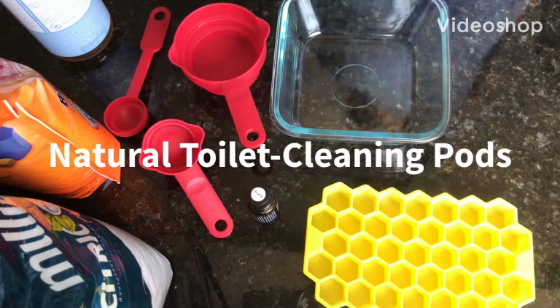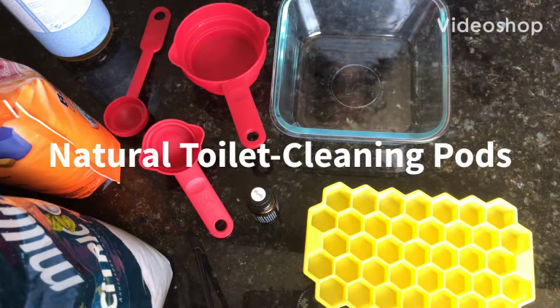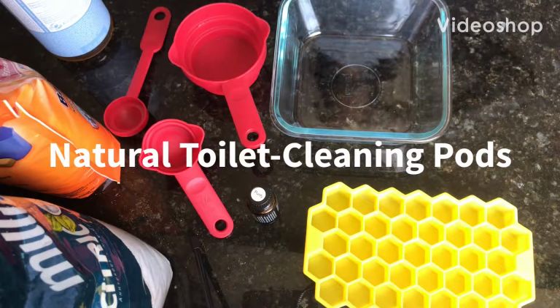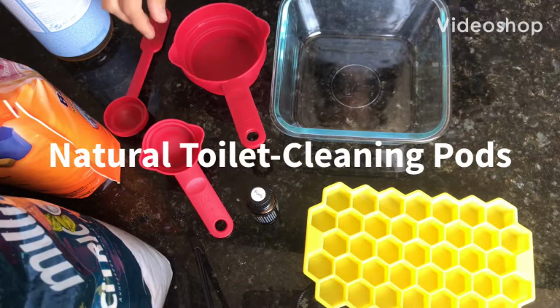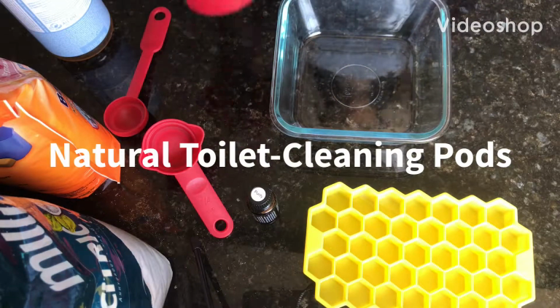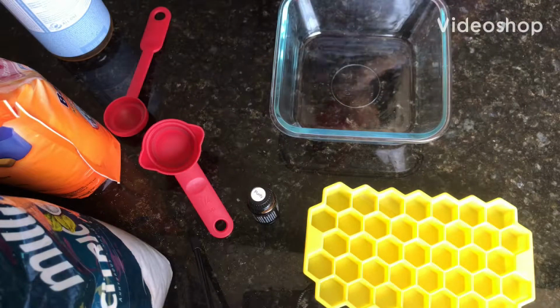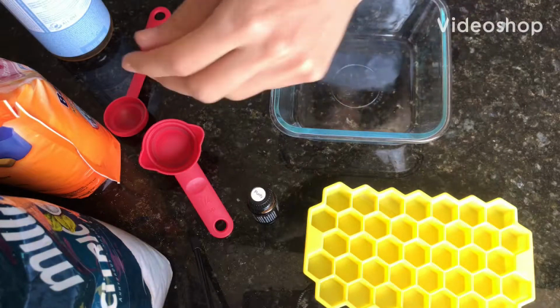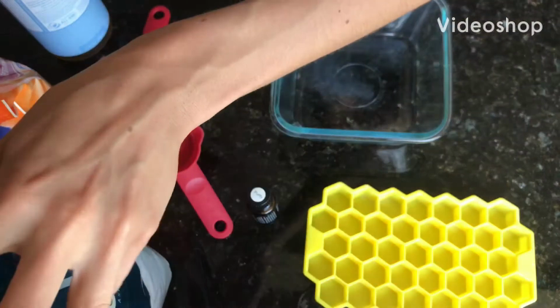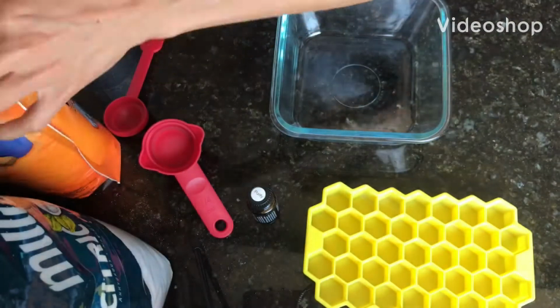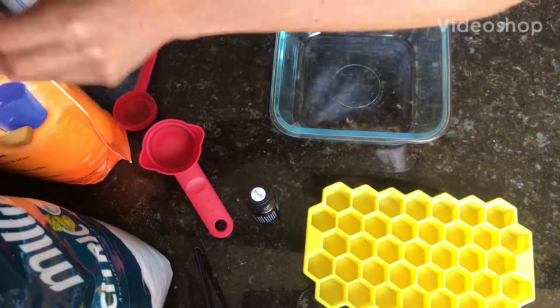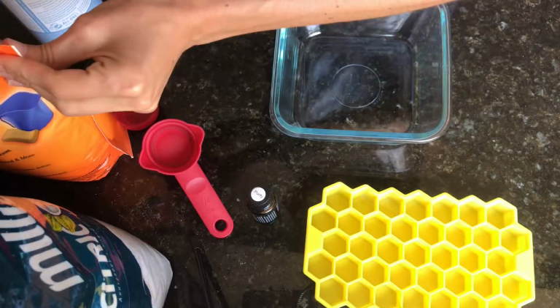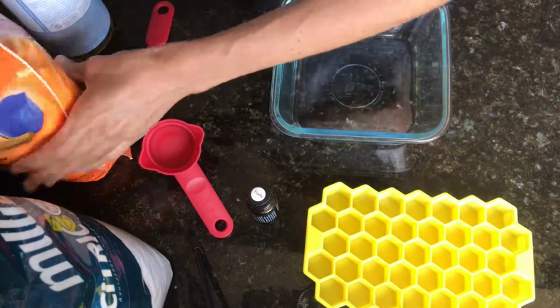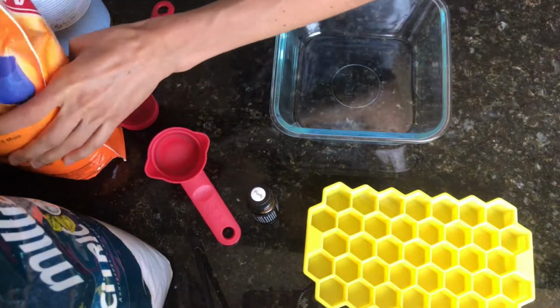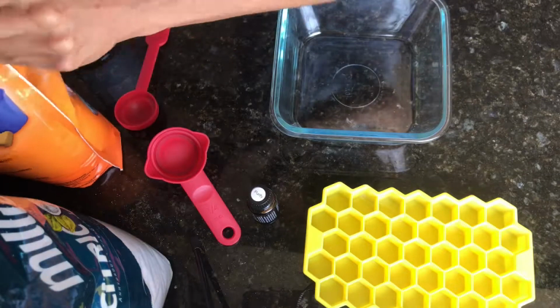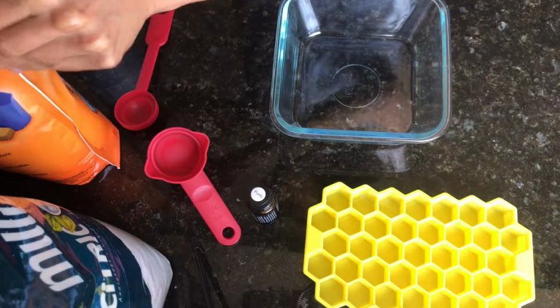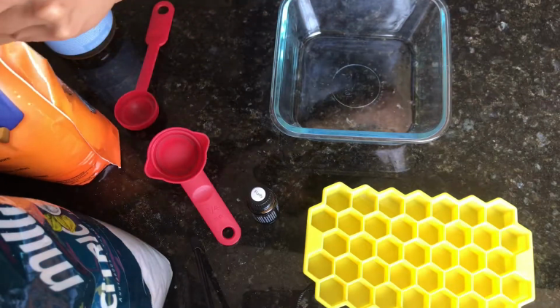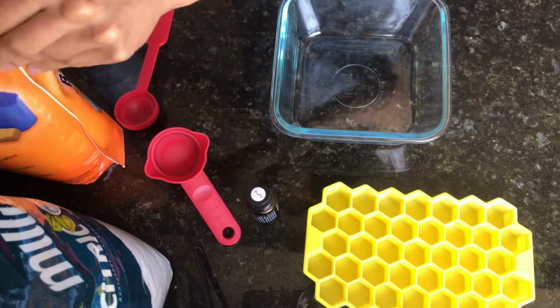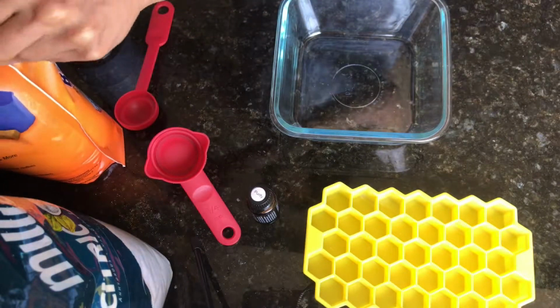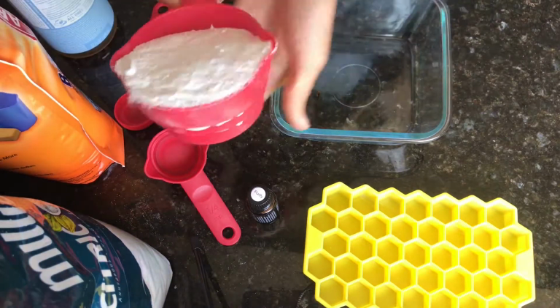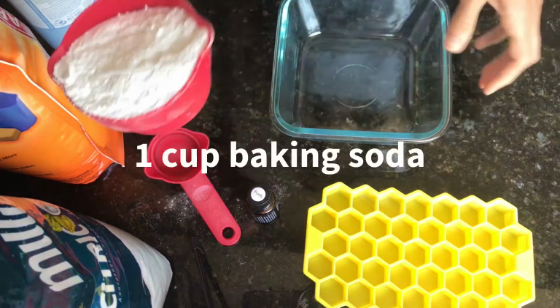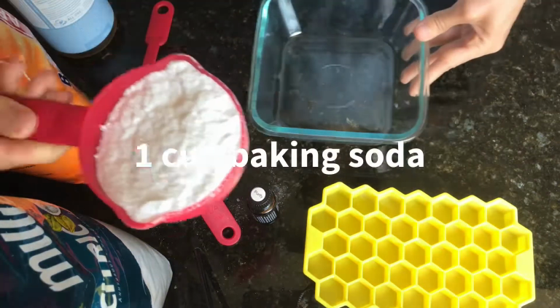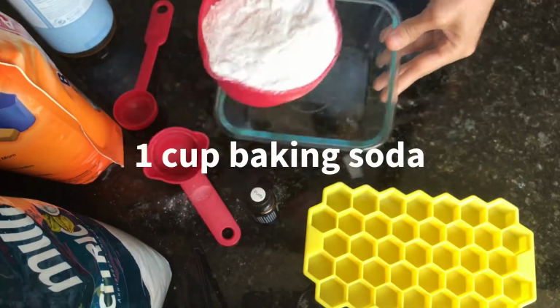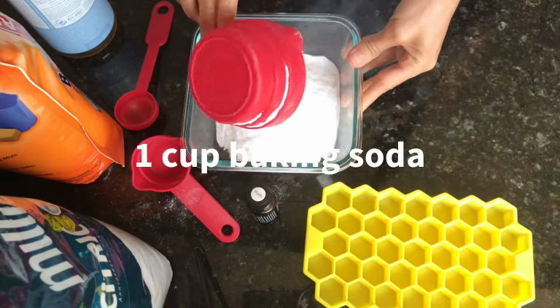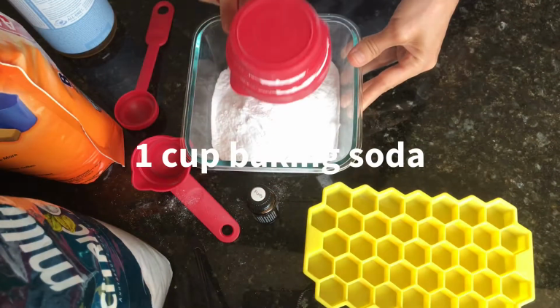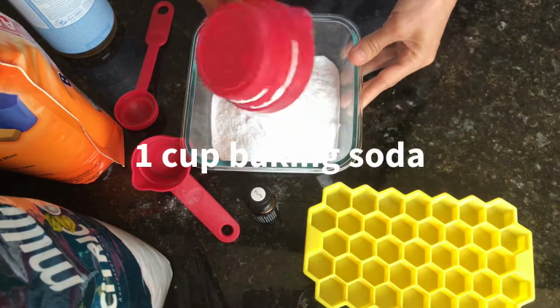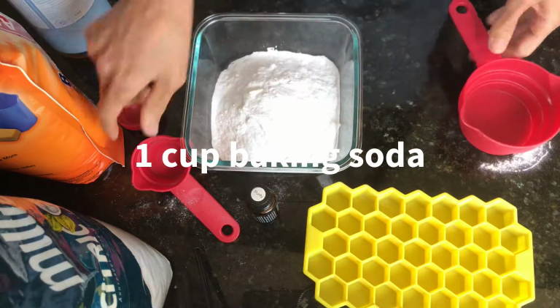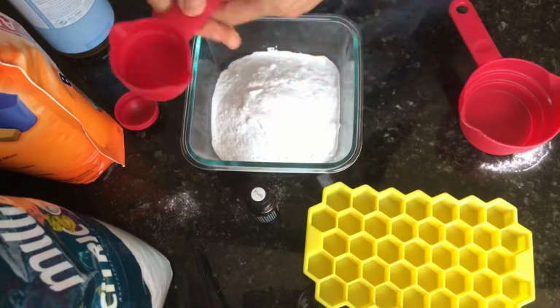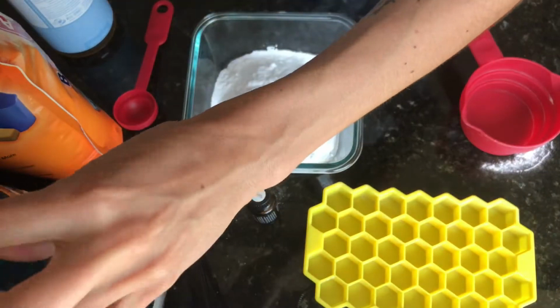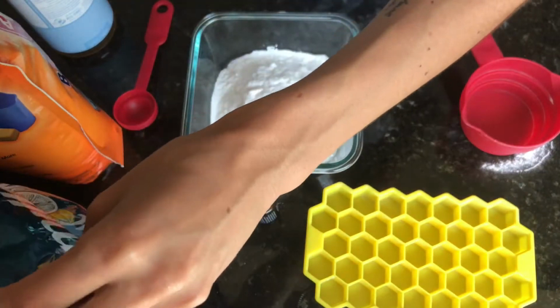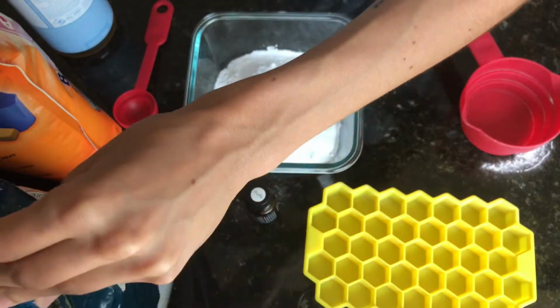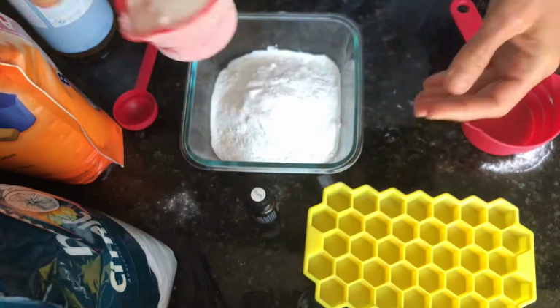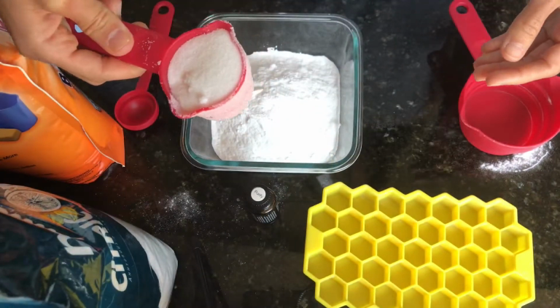Today we are going to make natural toilet cleaning pods. Take one cup of baking soda and add it to a glass bowl, then add one quarter cup of citric acid.